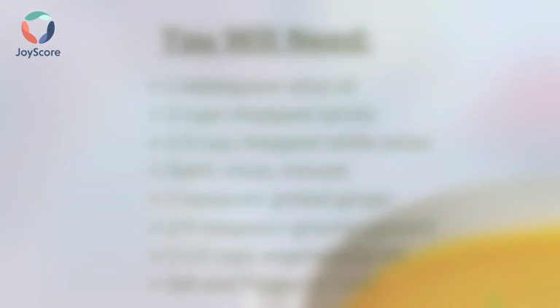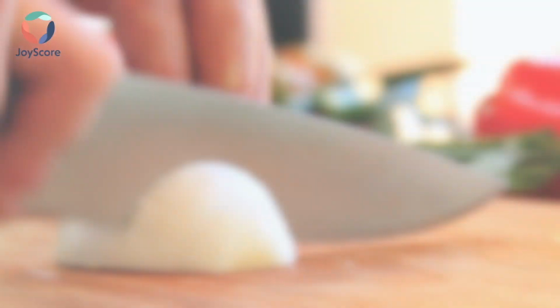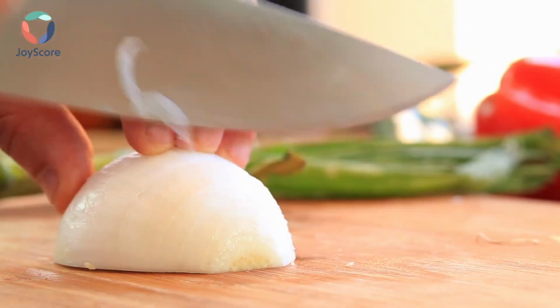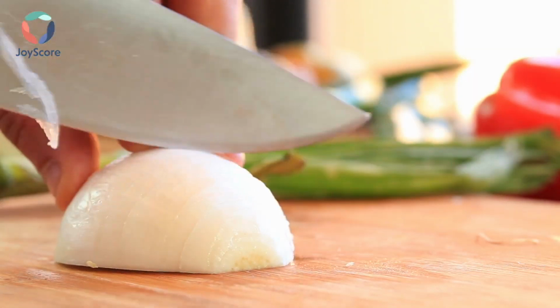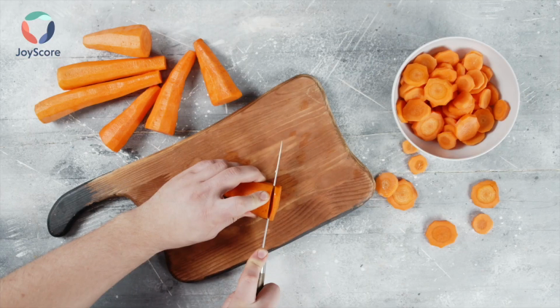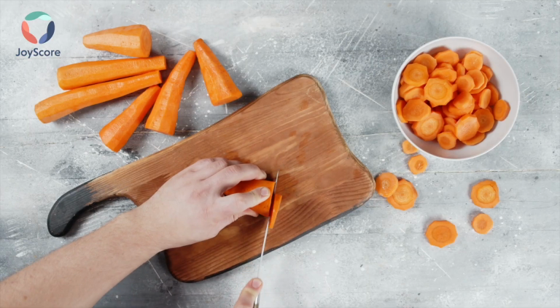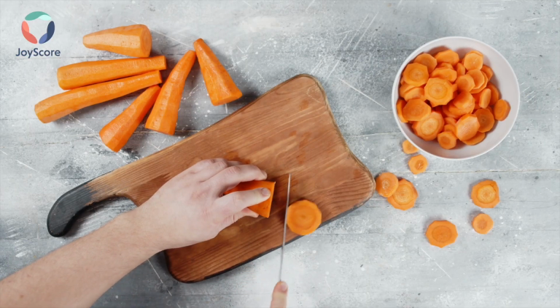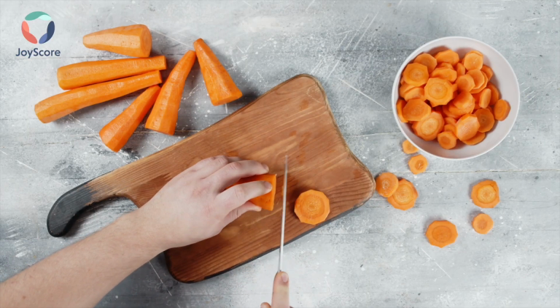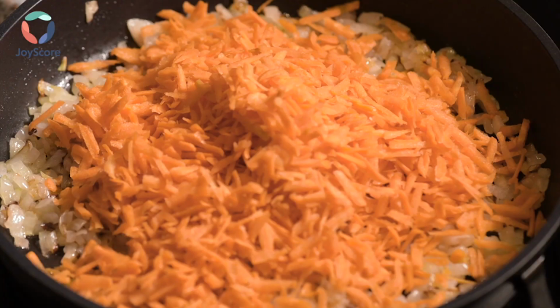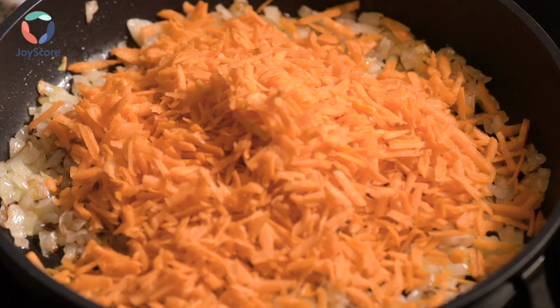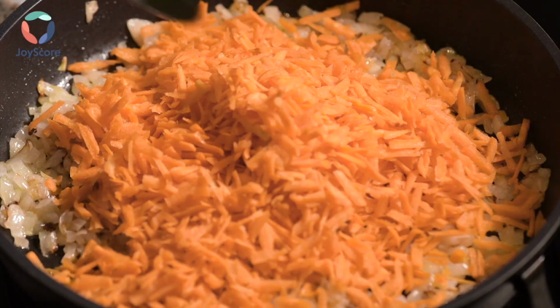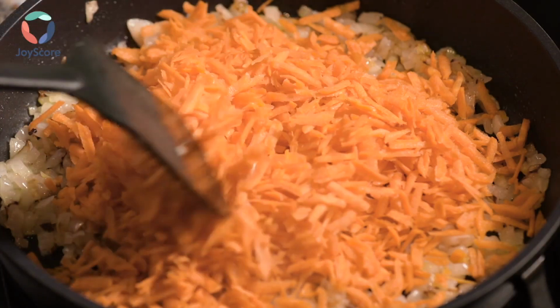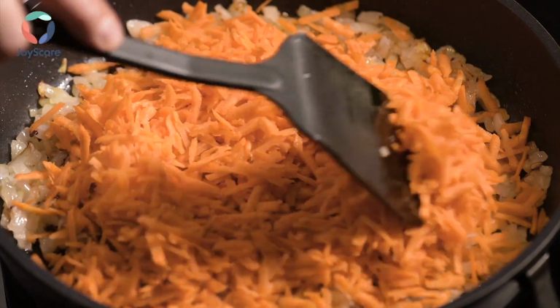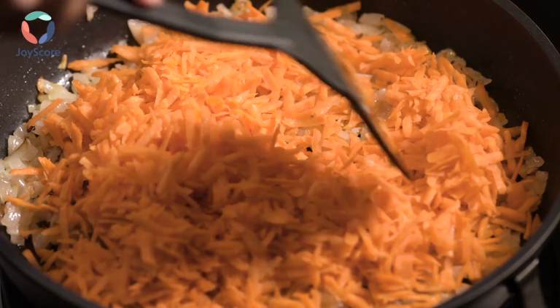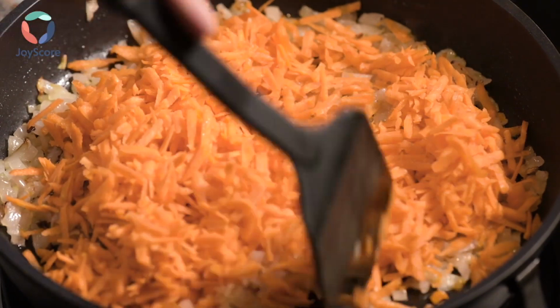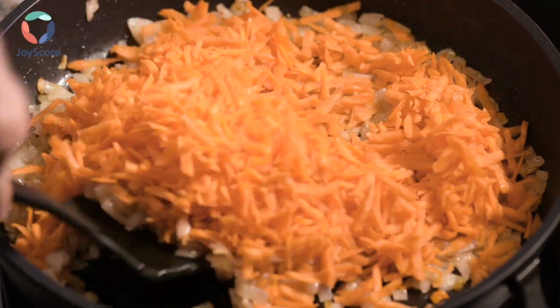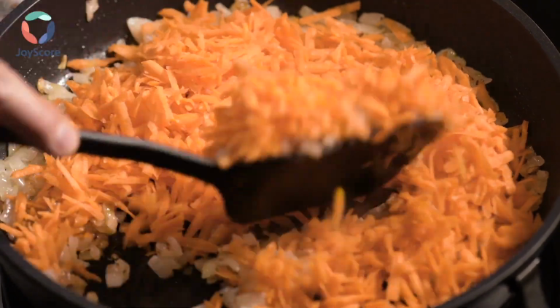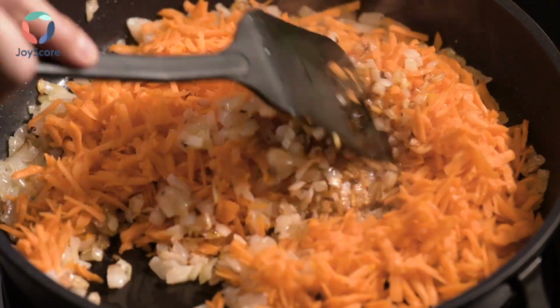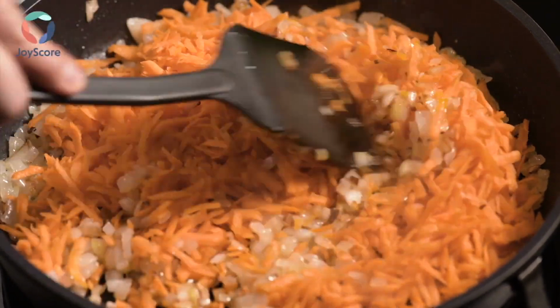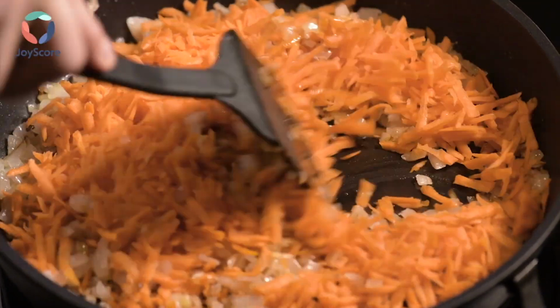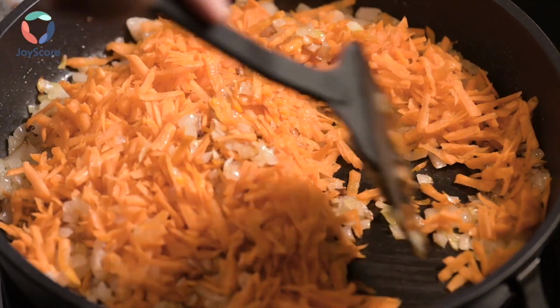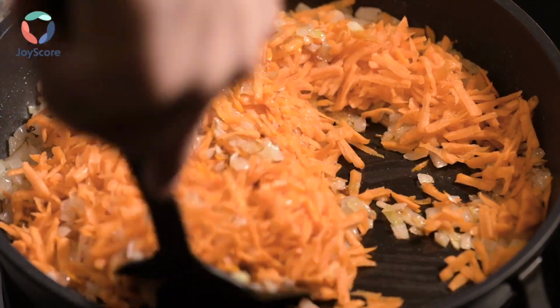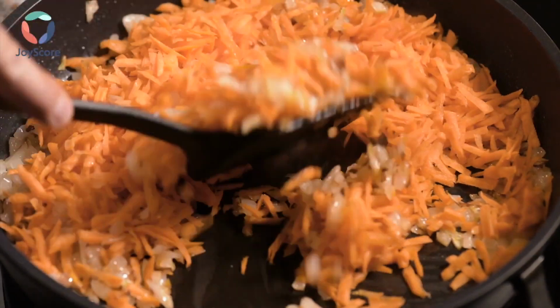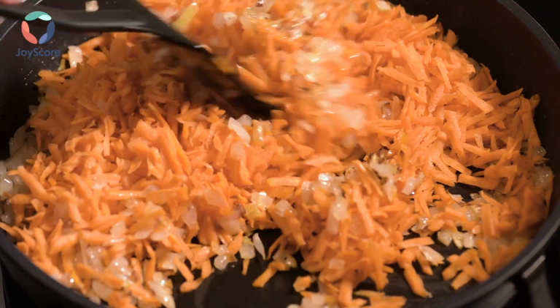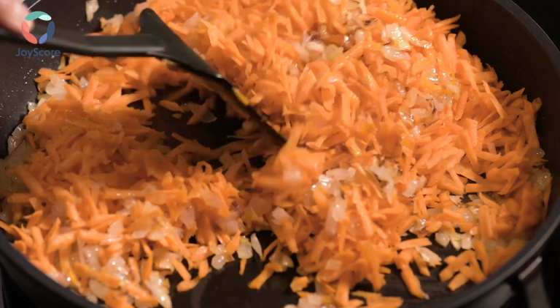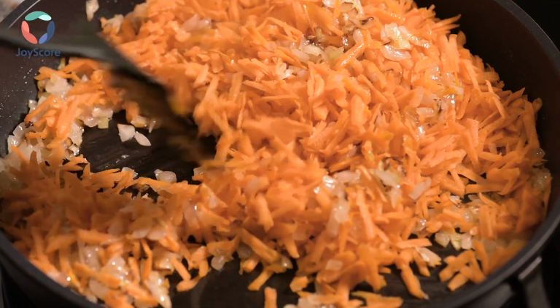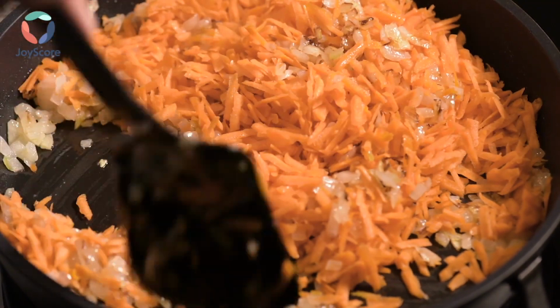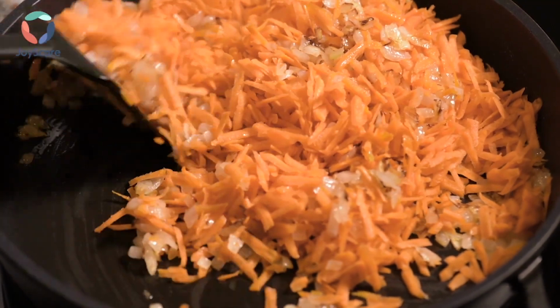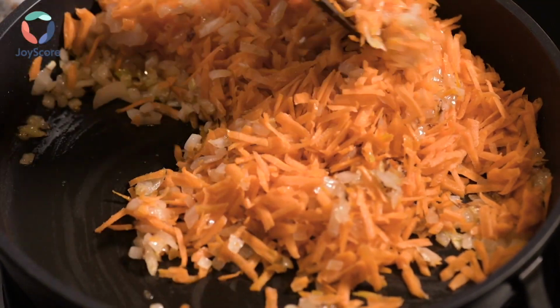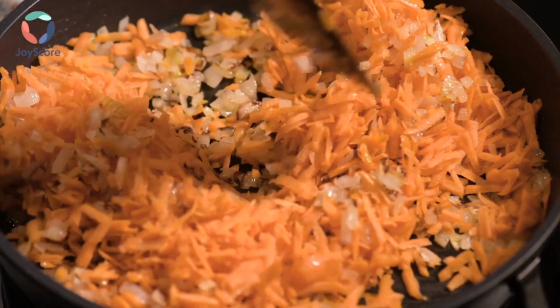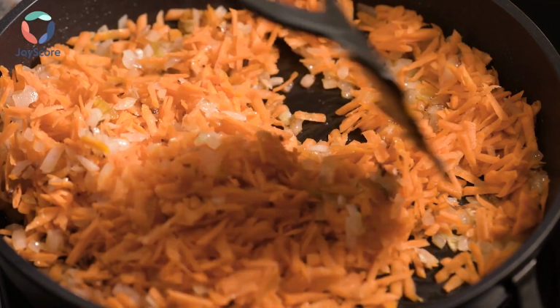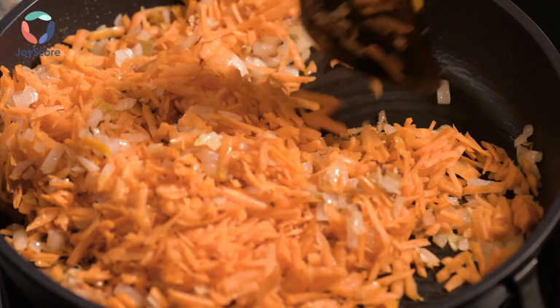First, chop your onion. Next, chop your carrots. After that, put them in a pan and sauté the carrots and onions together until just soft. You need the carrots to be soft enough to blend in a blender, otherwise you will end up with a carrot smoothie and not silky carrot ginger soup.